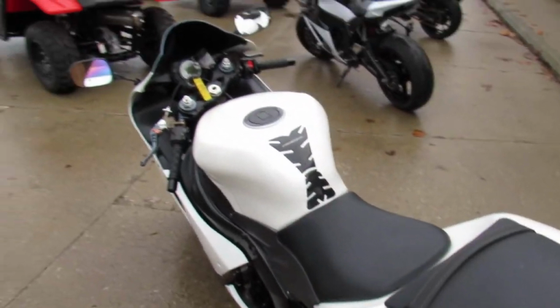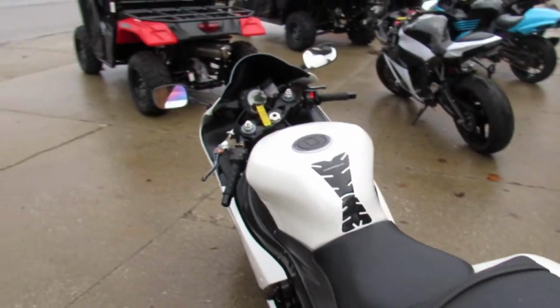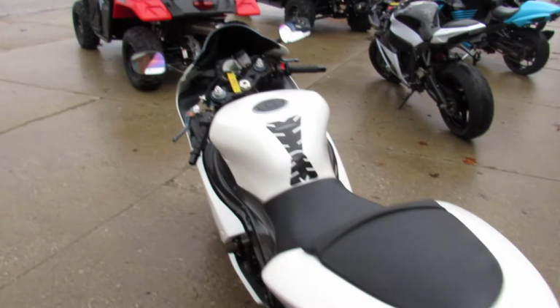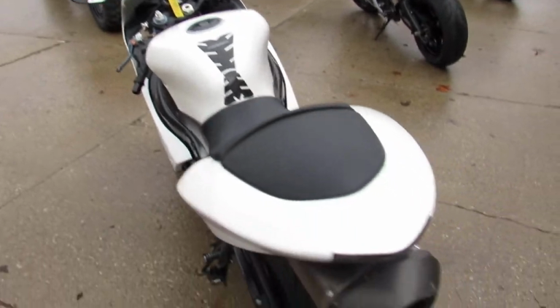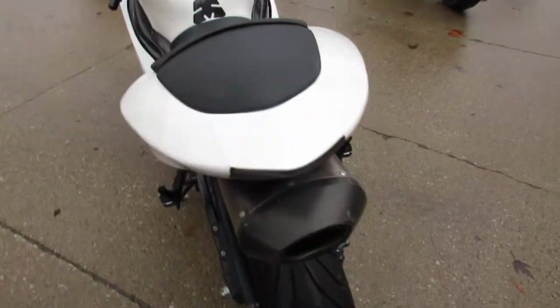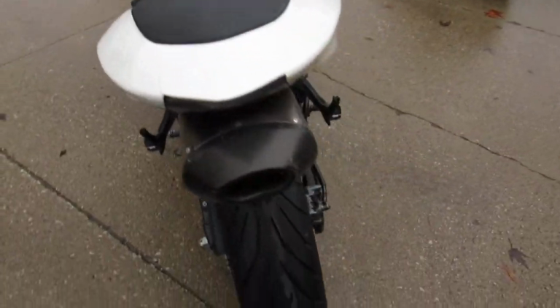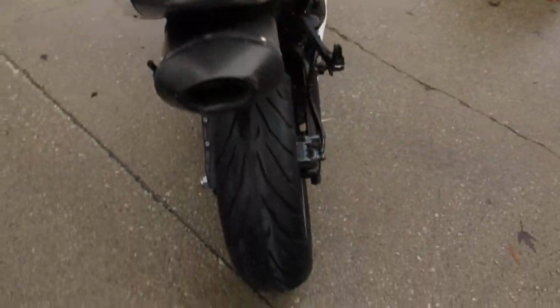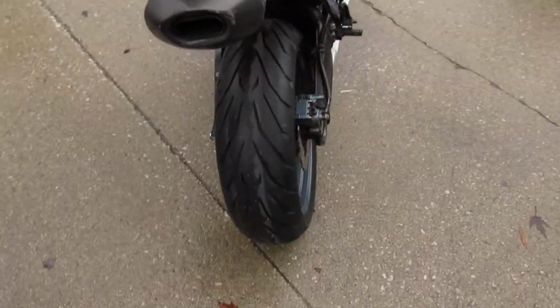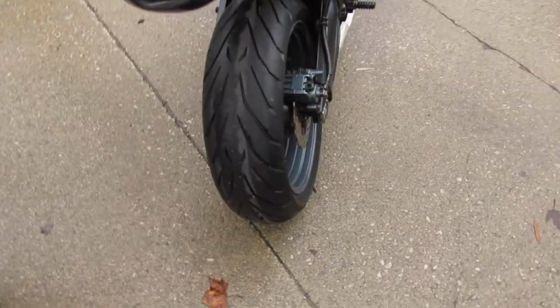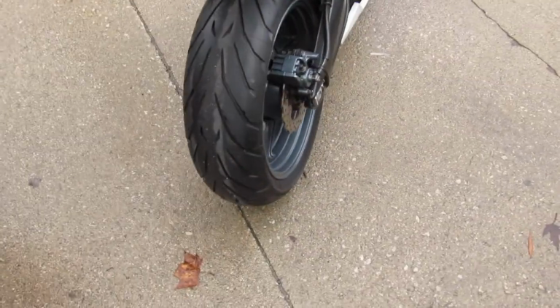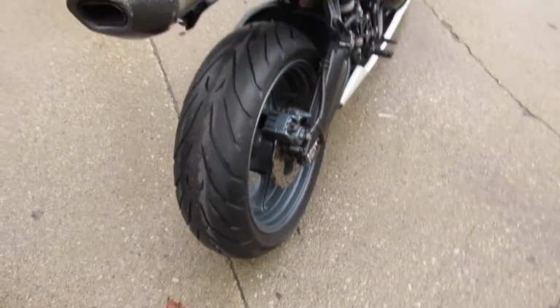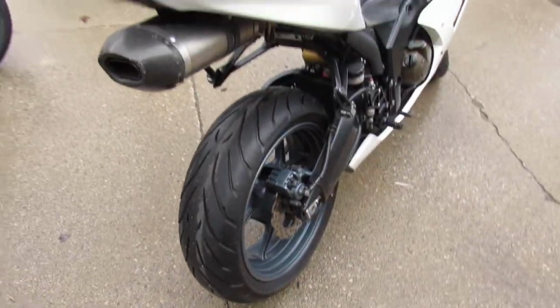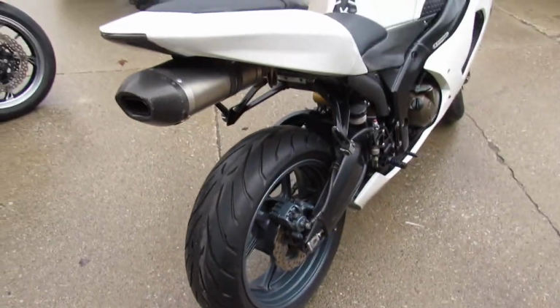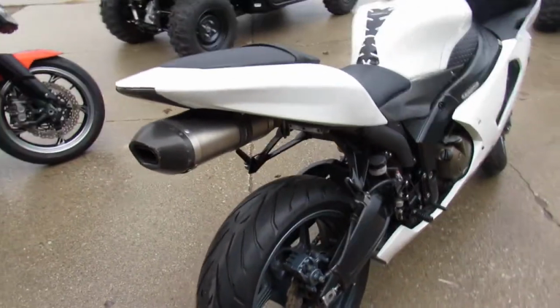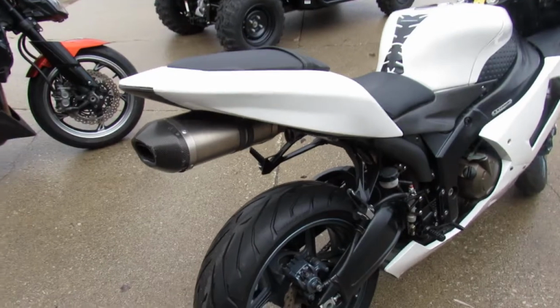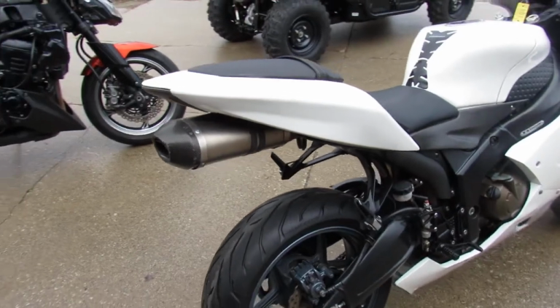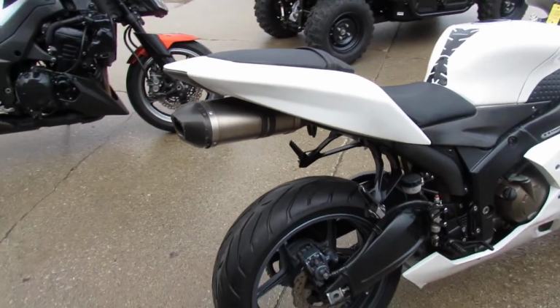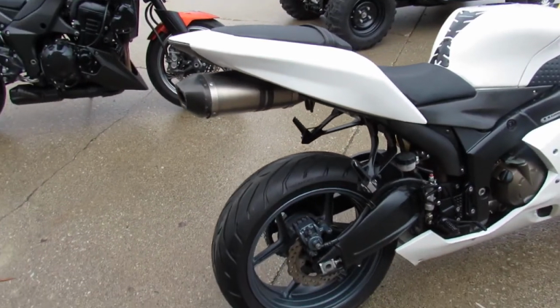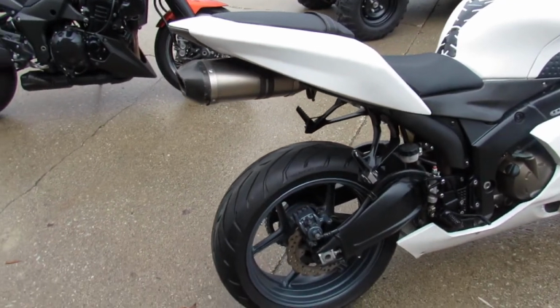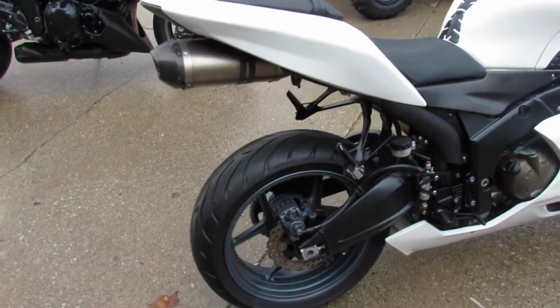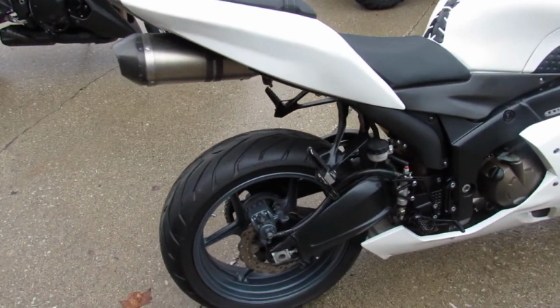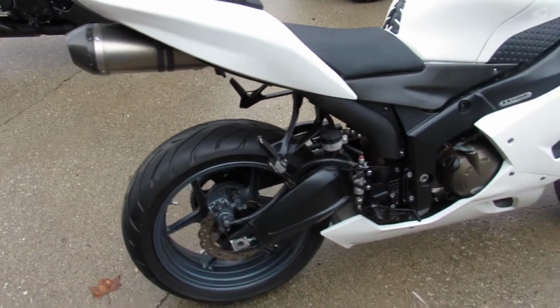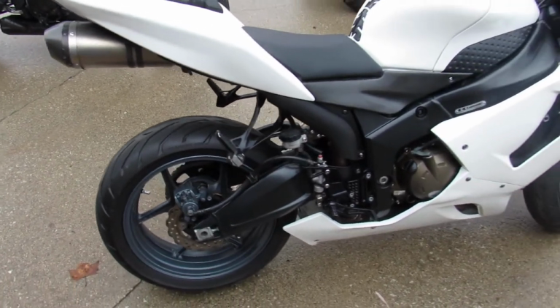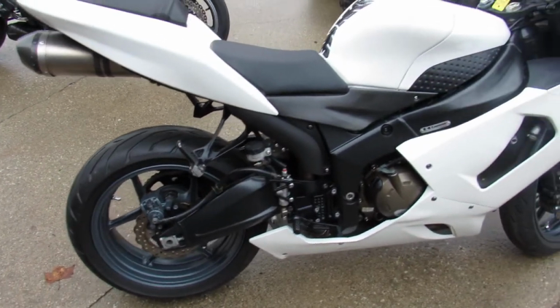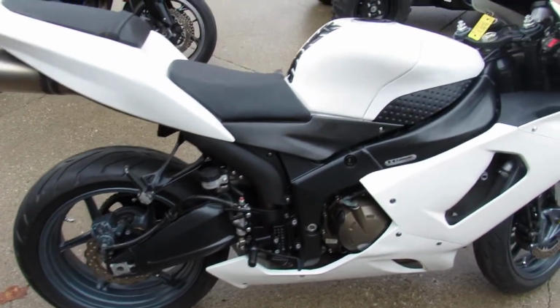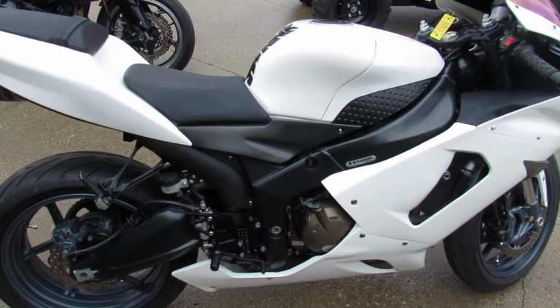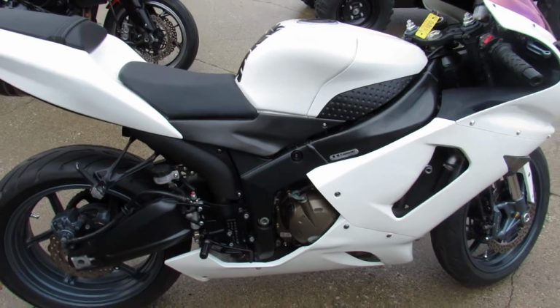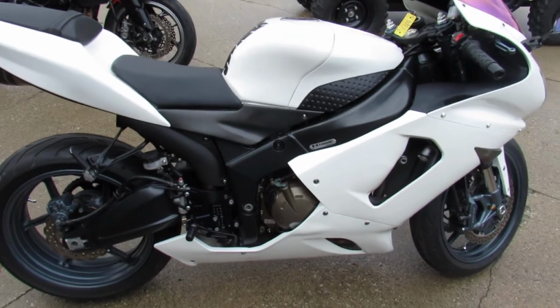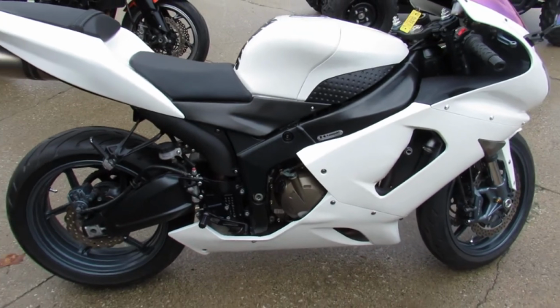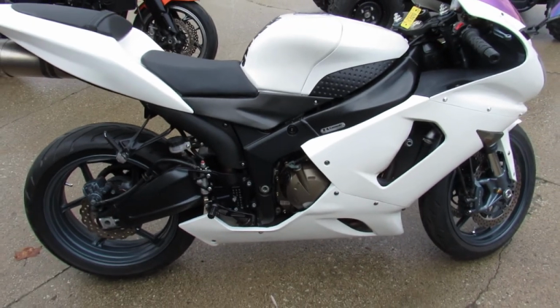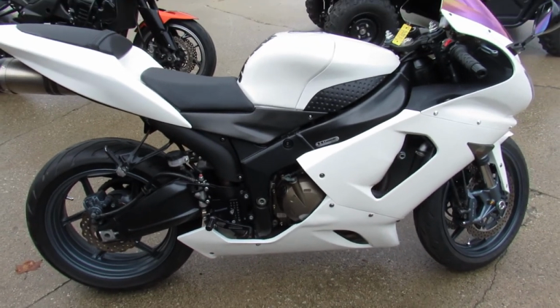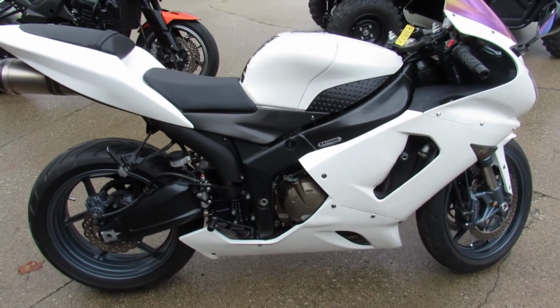Runs strong, needs nothing. All the fluids have been changed and it's ready for the road. We got guaranteed financing, layaway programs, and your trades are always welcome. So give us a call, we'll get it done. It's 810-648-9500.